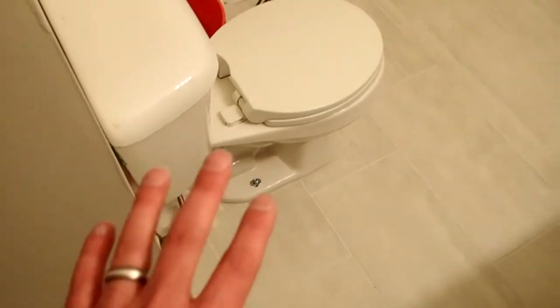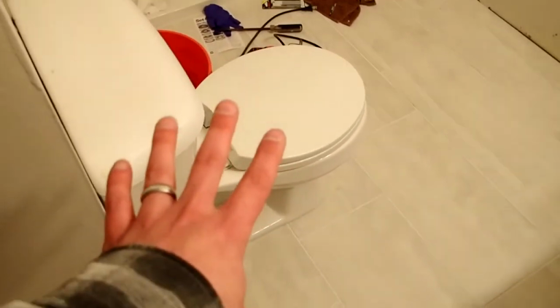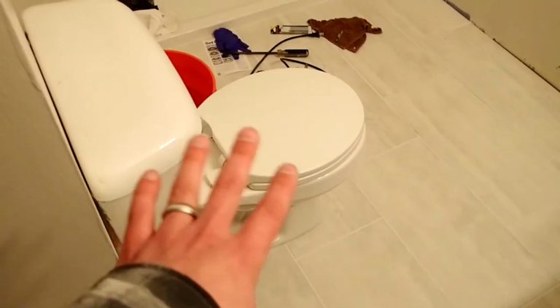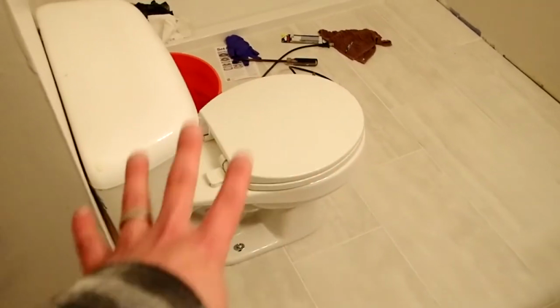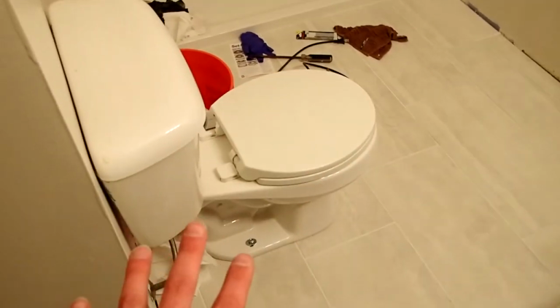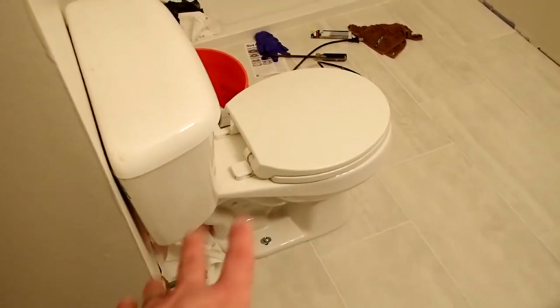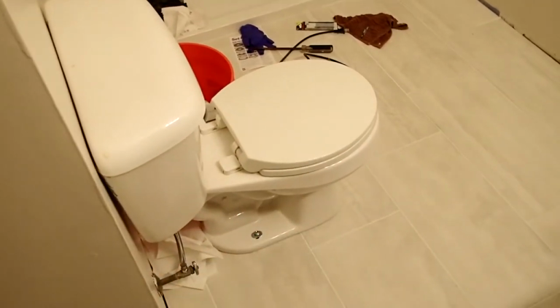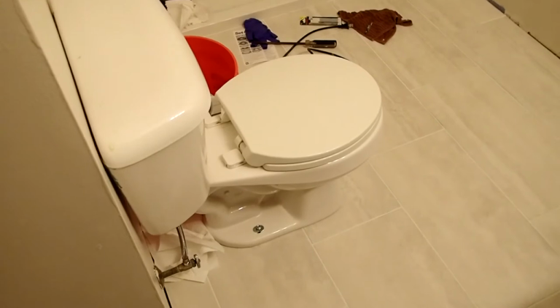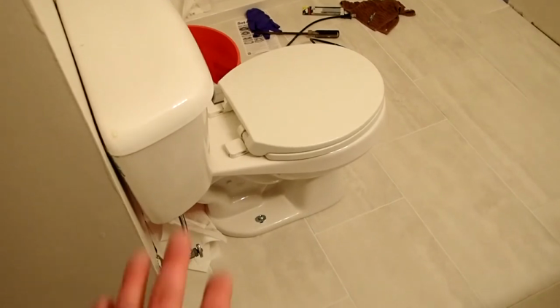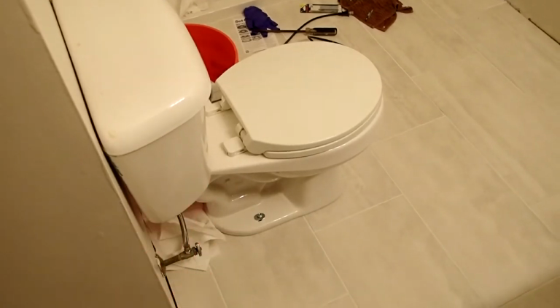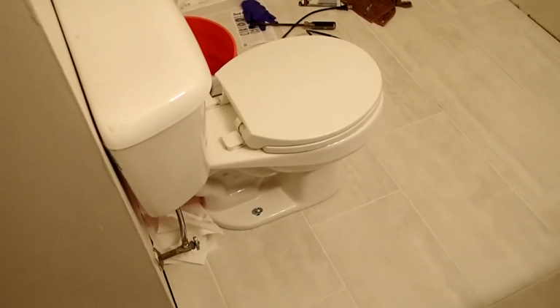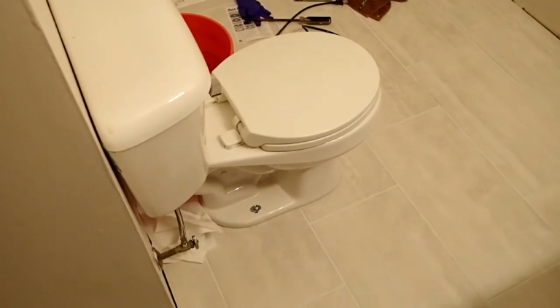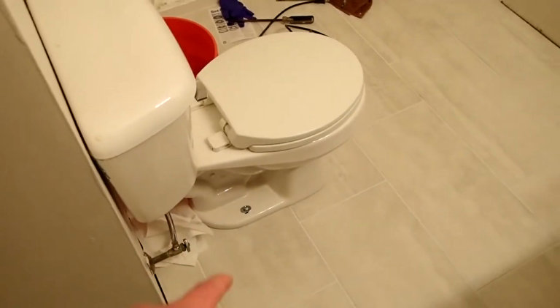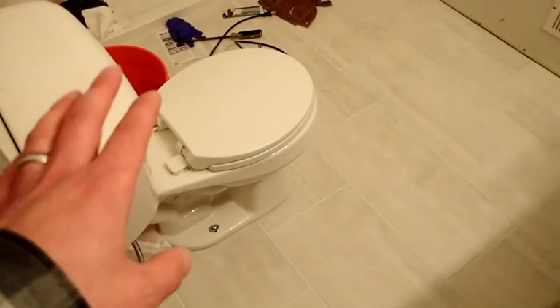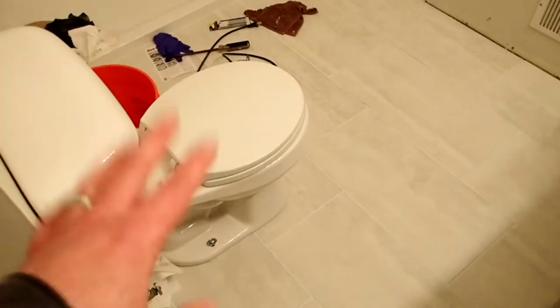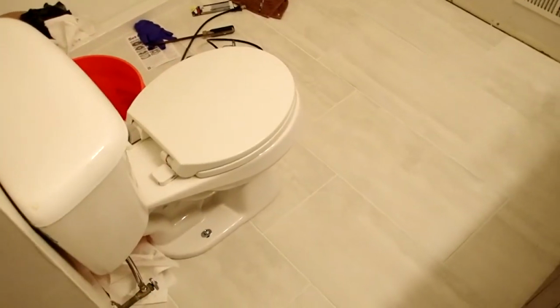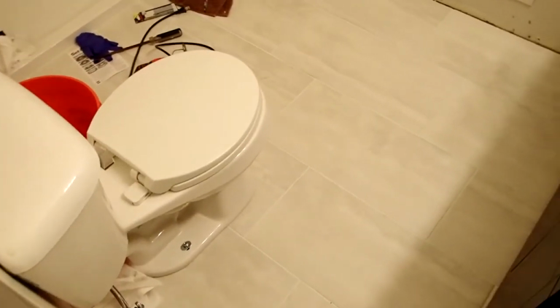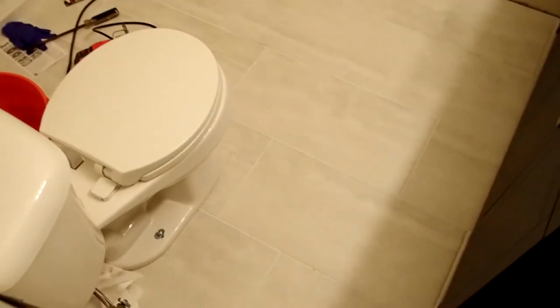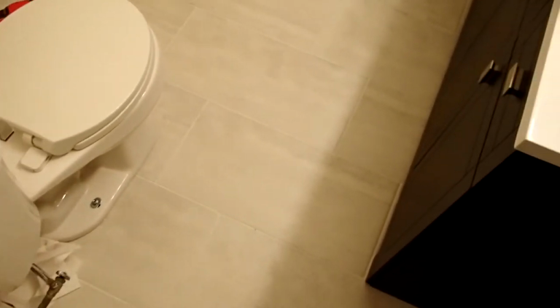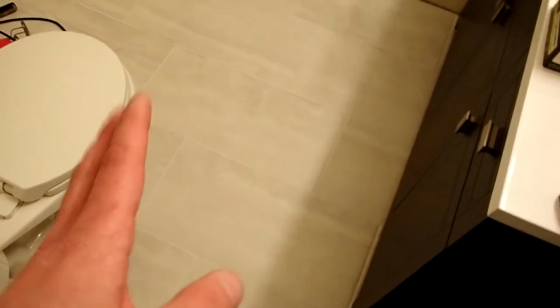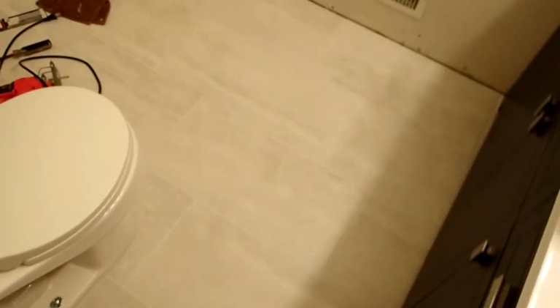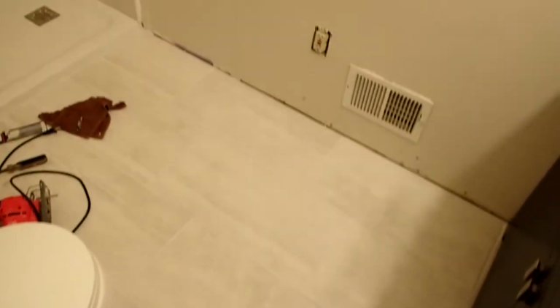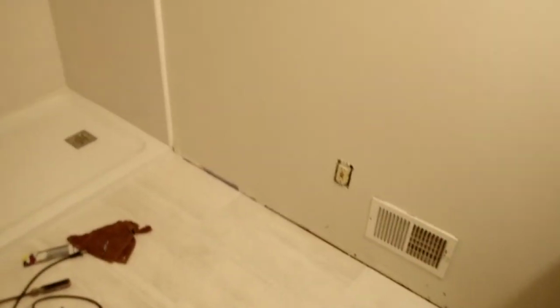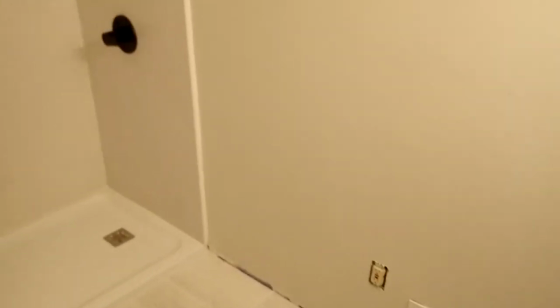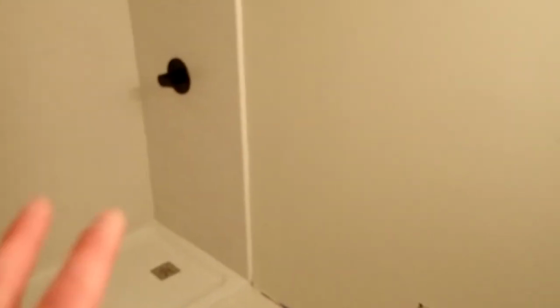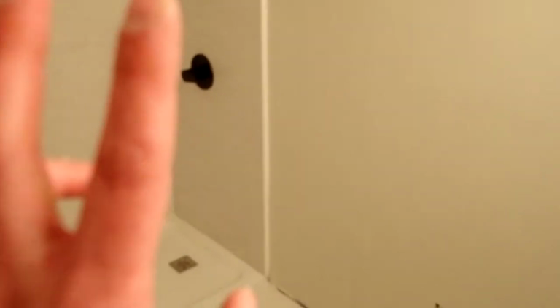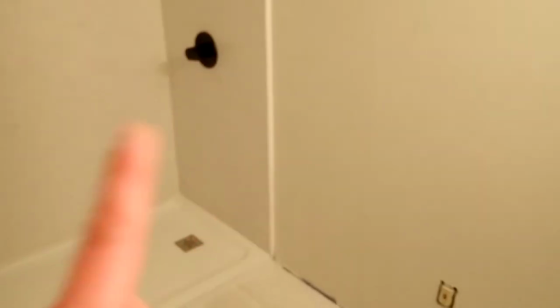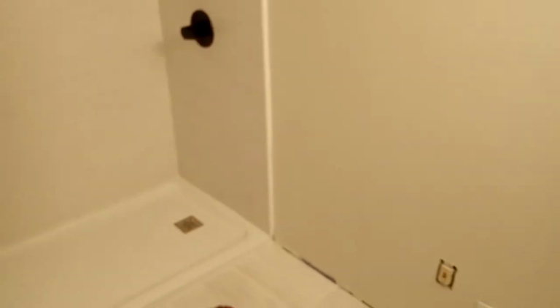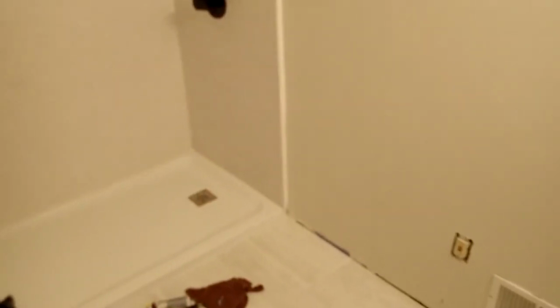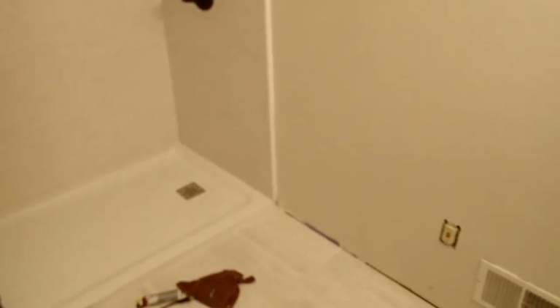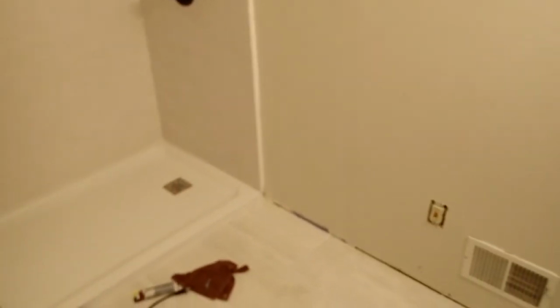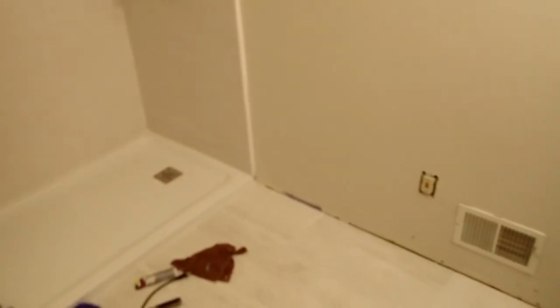So we're going to be replacing the entire toilet. We're not going to waste any more time with this. We've got to get this thing done. We are going out of town, so everything's been on hold the past couple of days. We're going to do the shower doors the weekend that we get back.